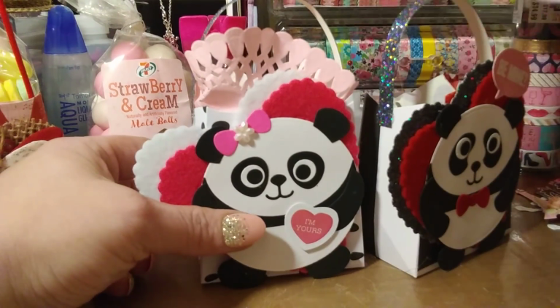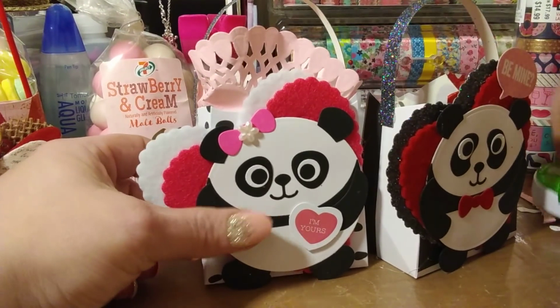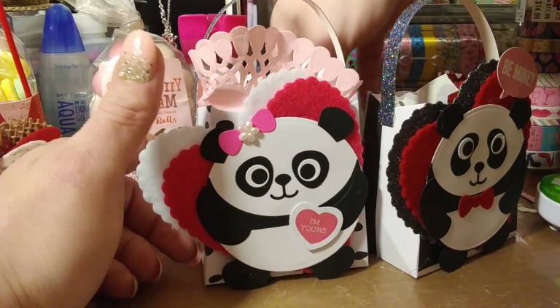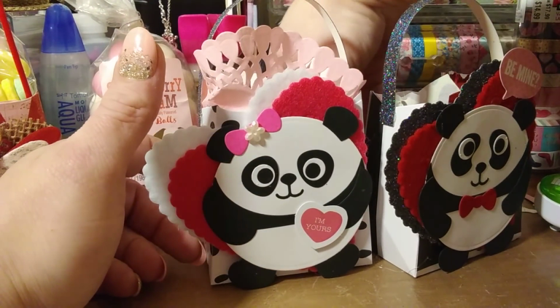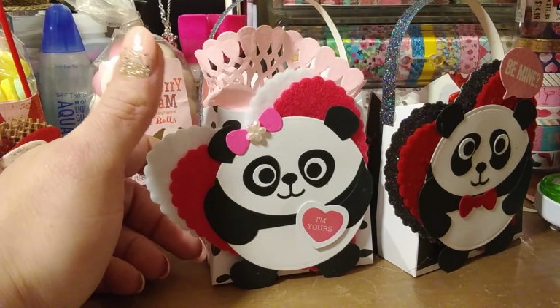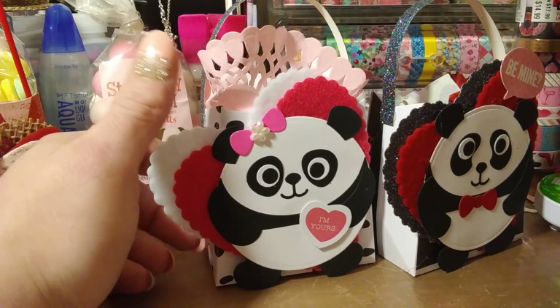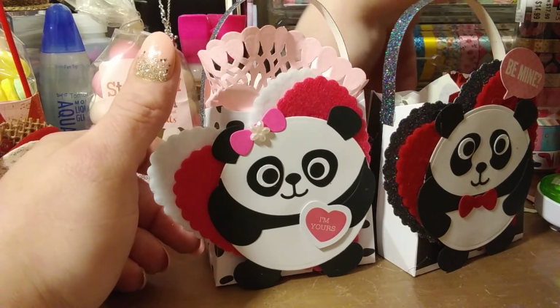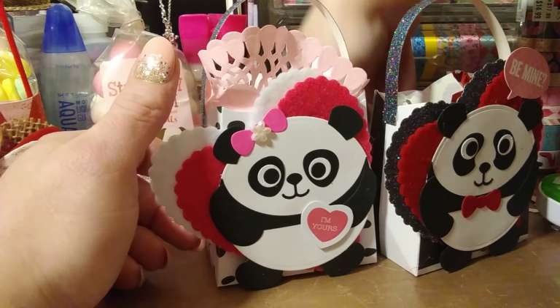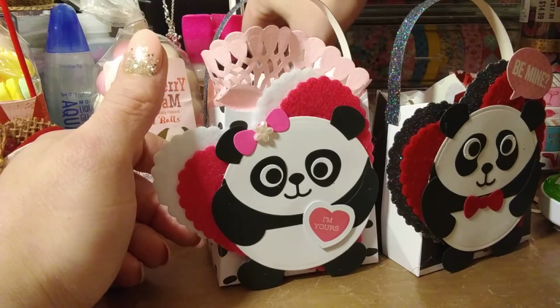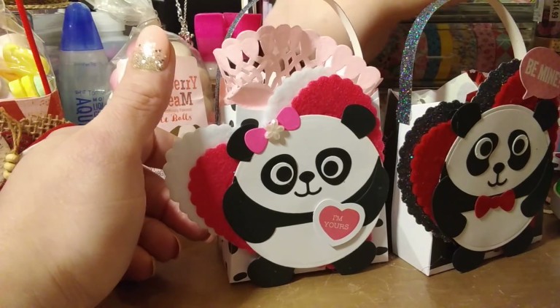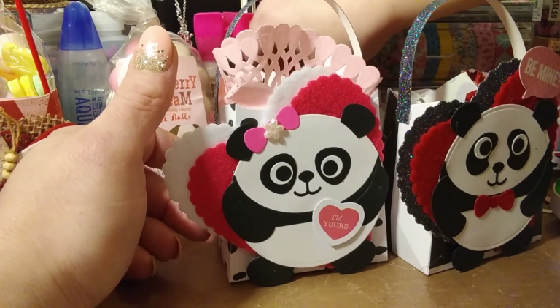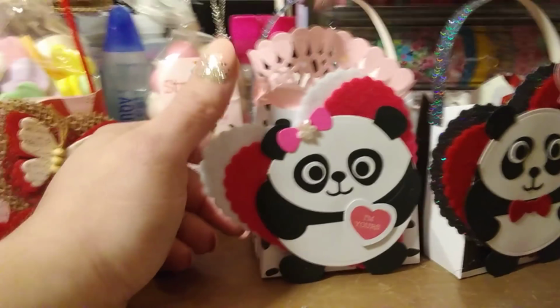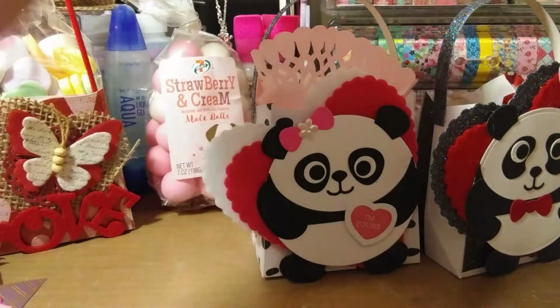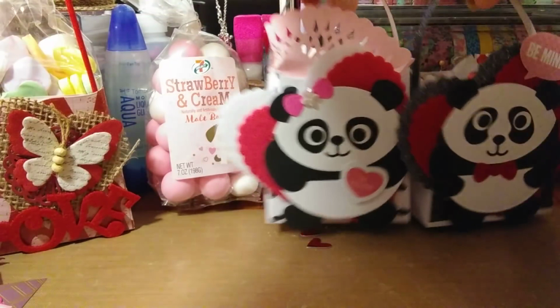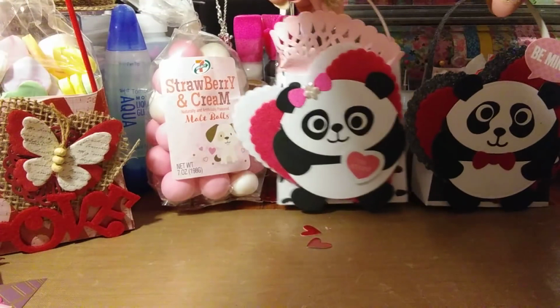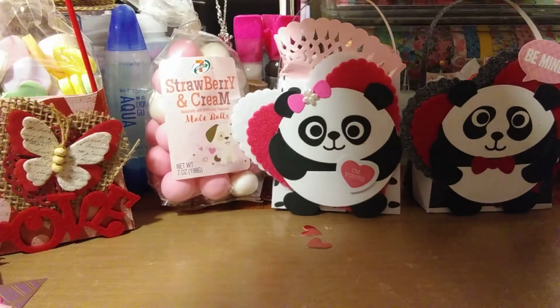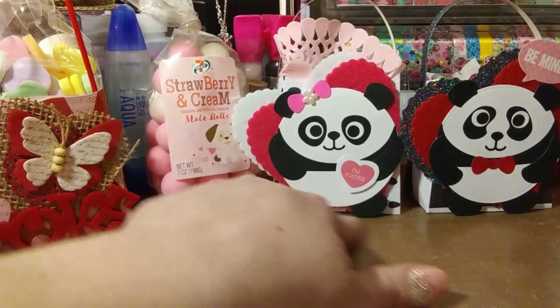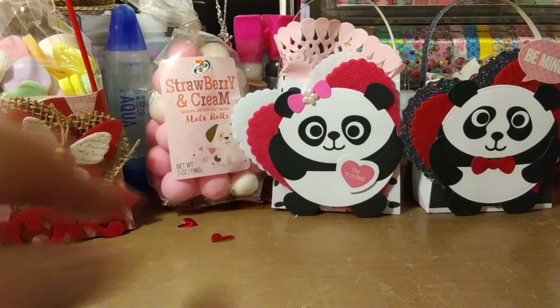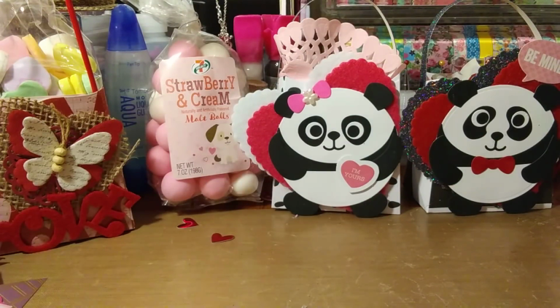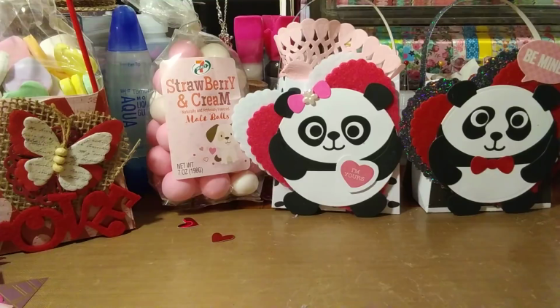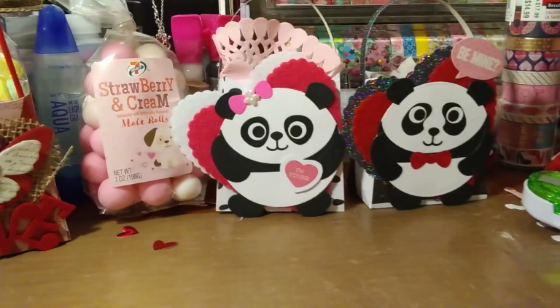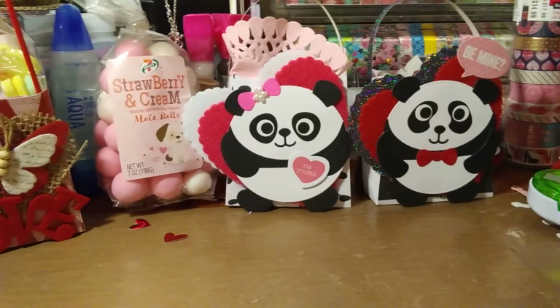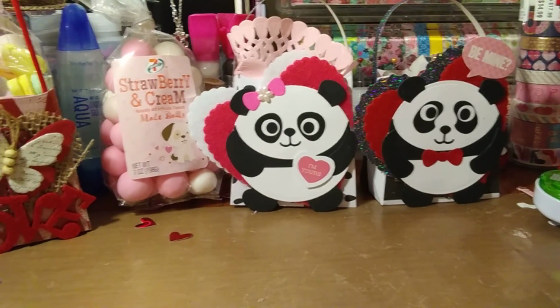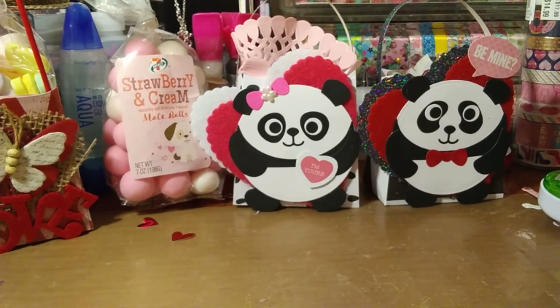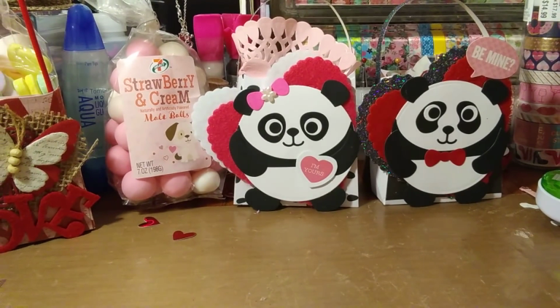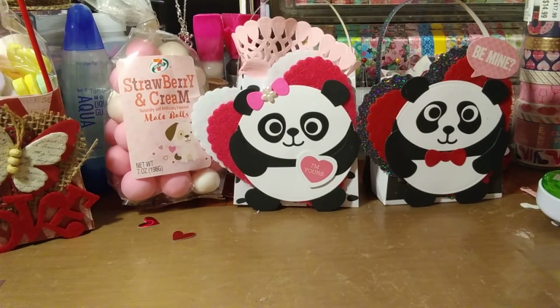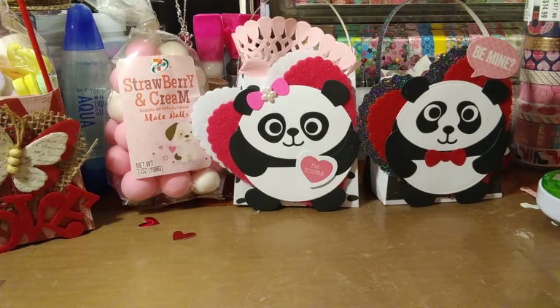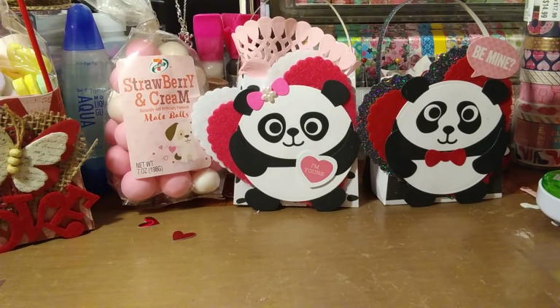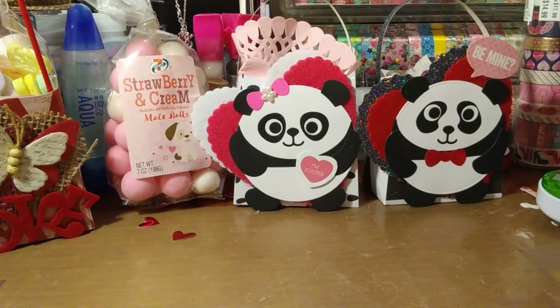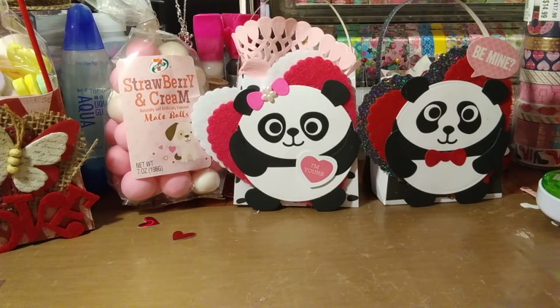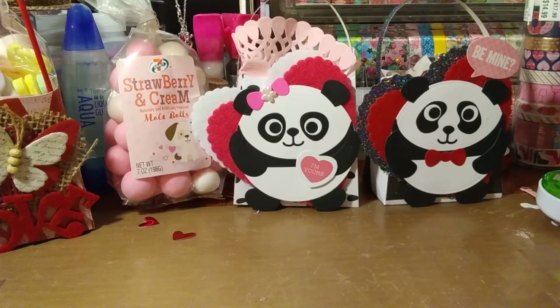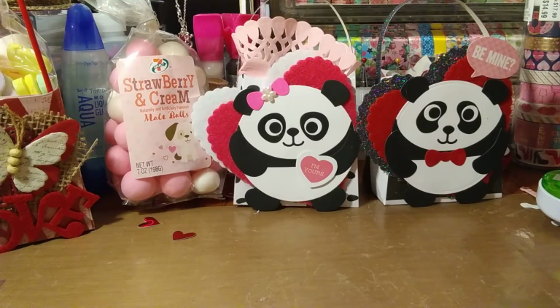You can do so much with this bag — these would be cute little favors for weddings, birthday parties, schools, teachers — just about anything. Those would be really cute.